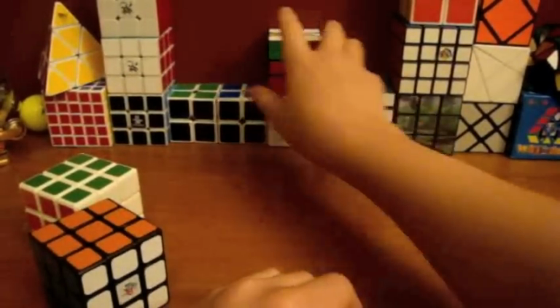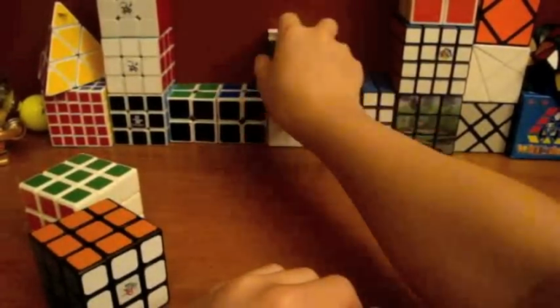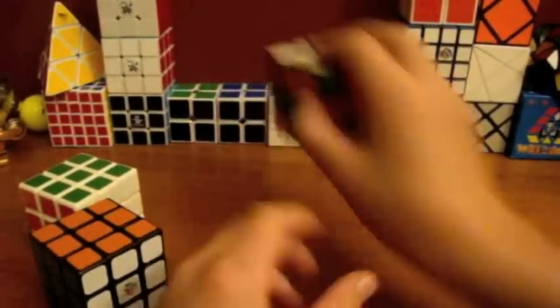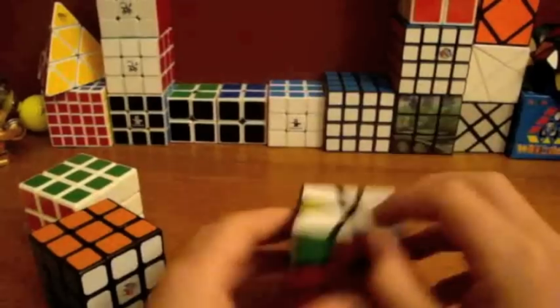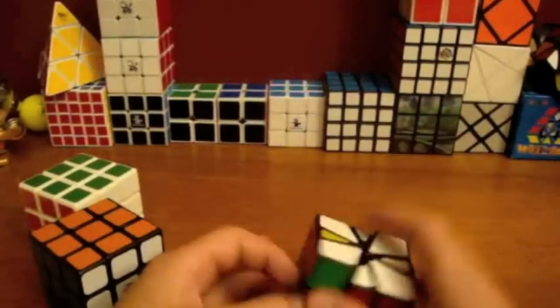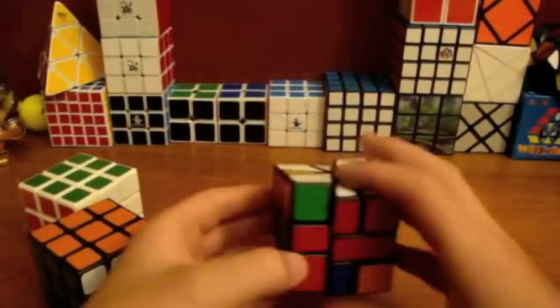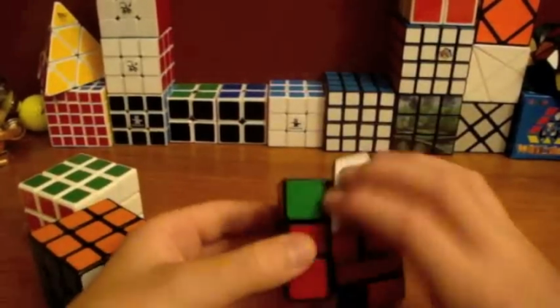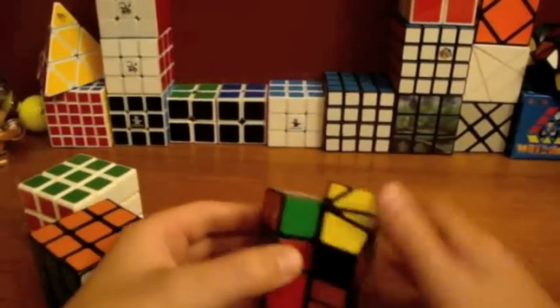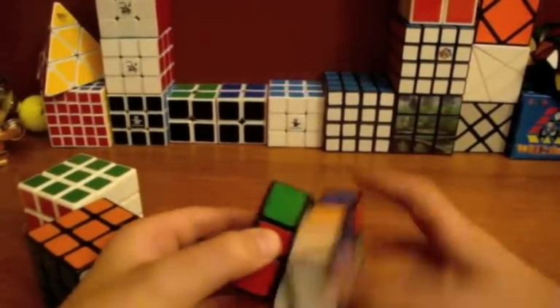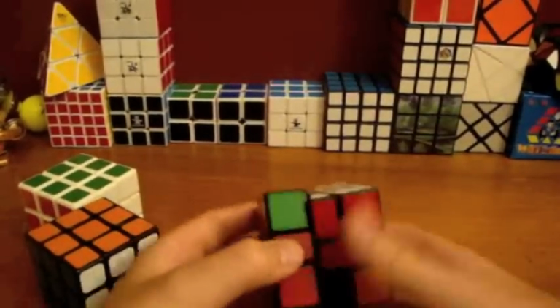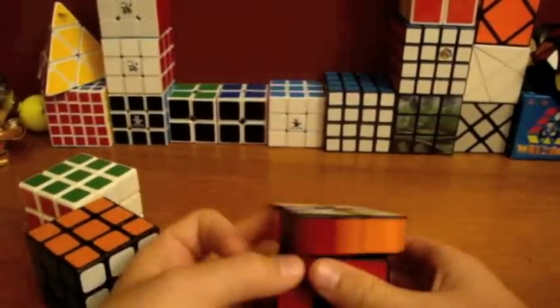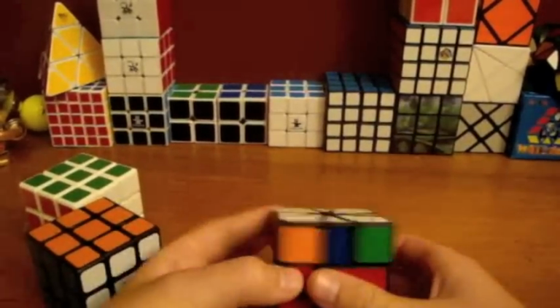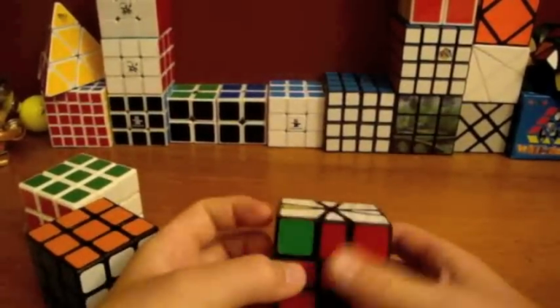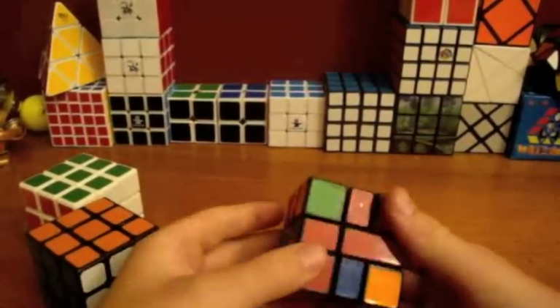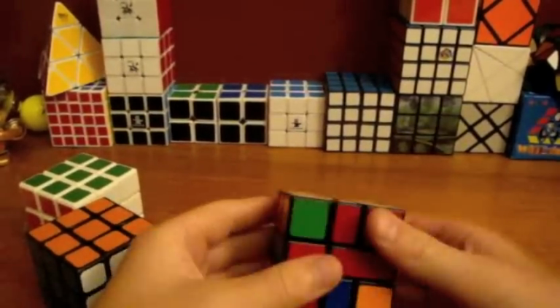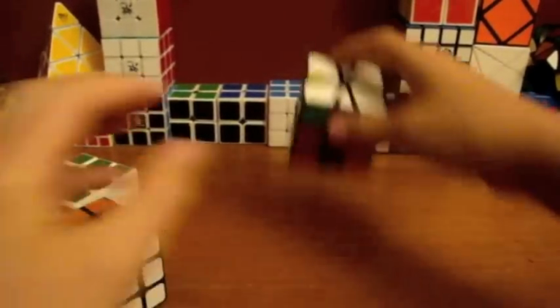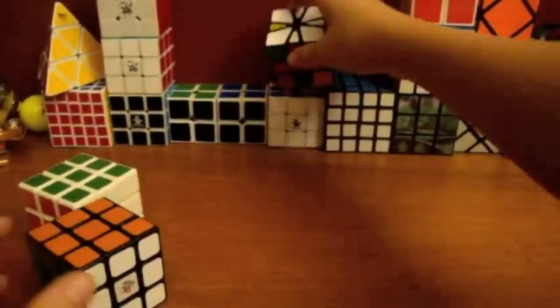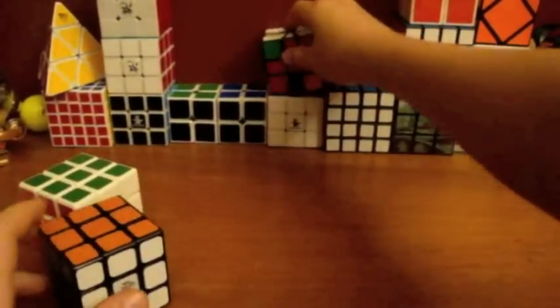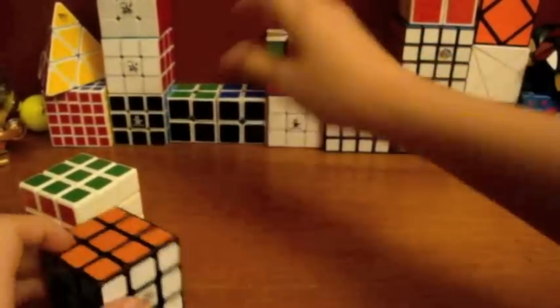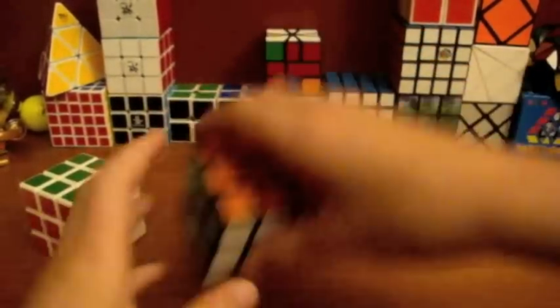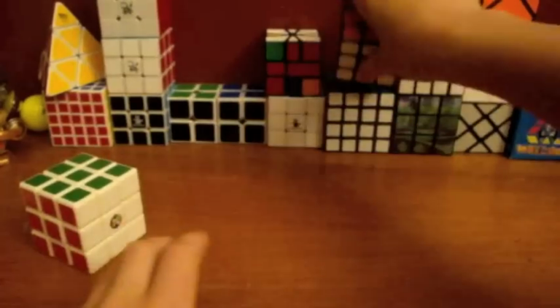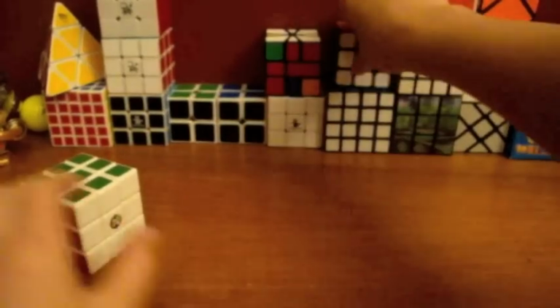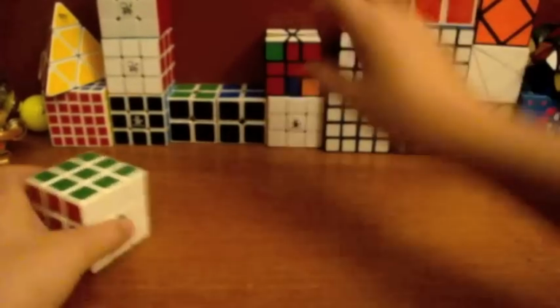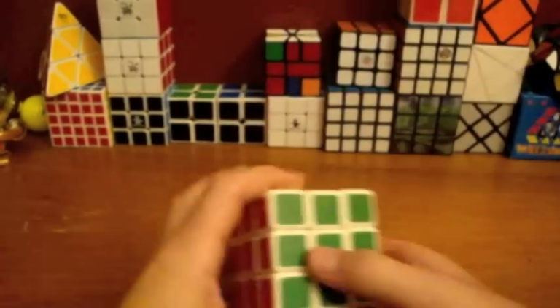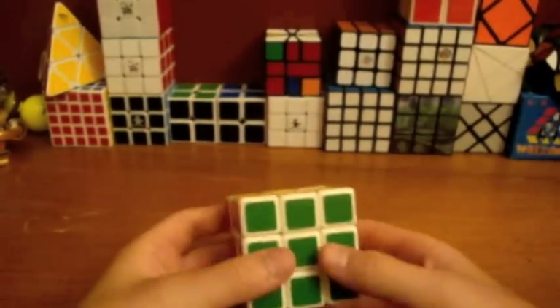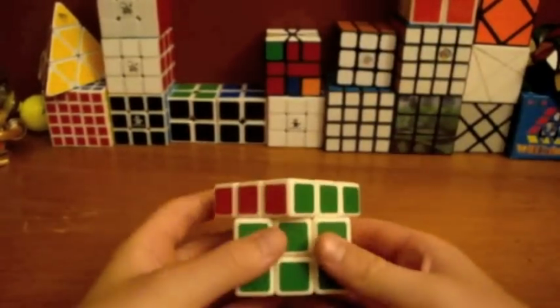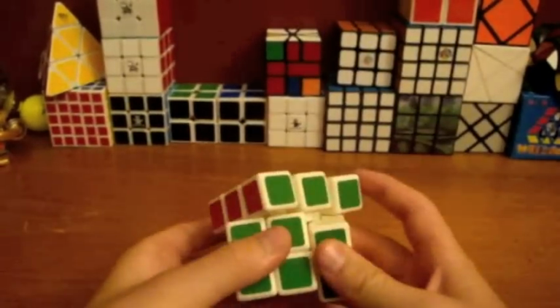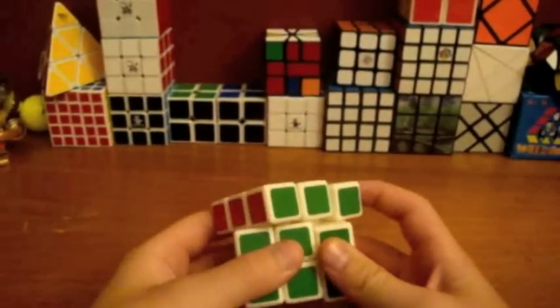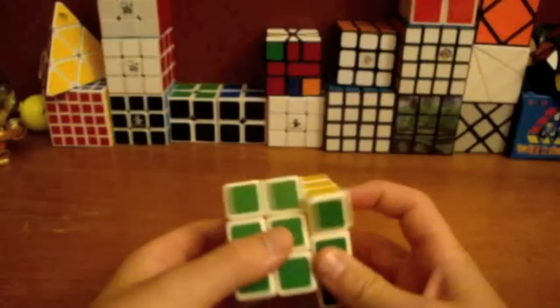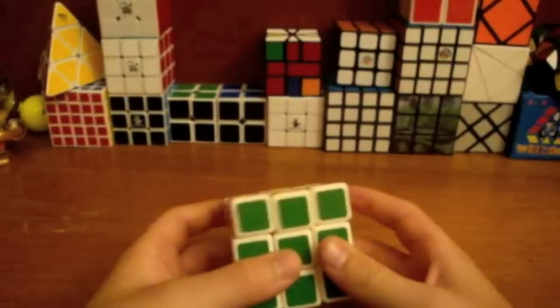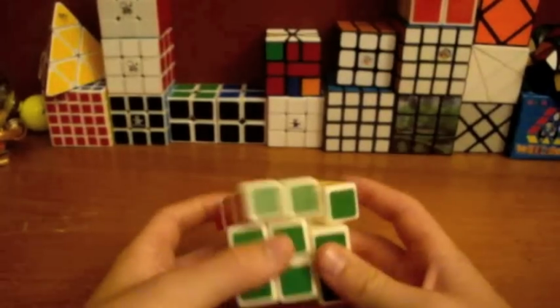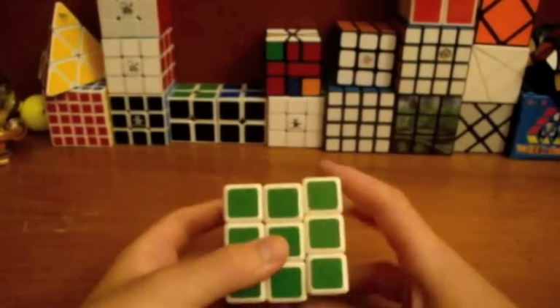And I bought a Square One, because I want to learn Square One. This cube is pretty awesome.